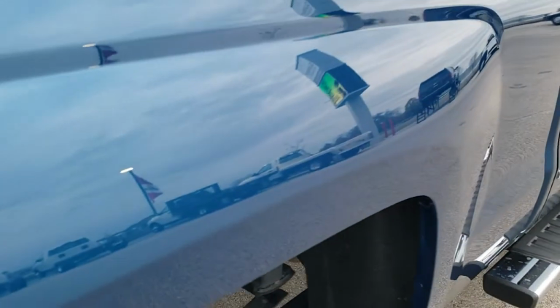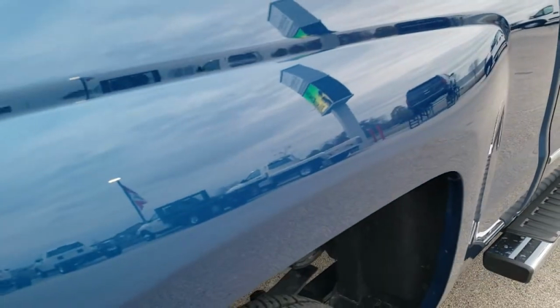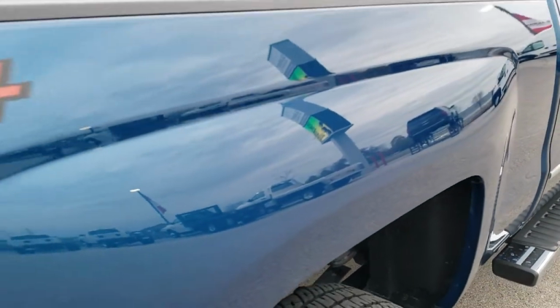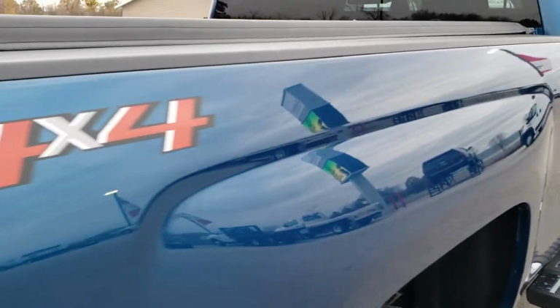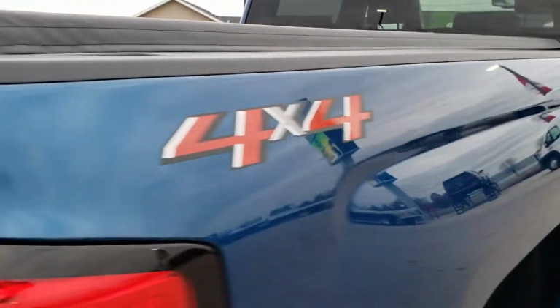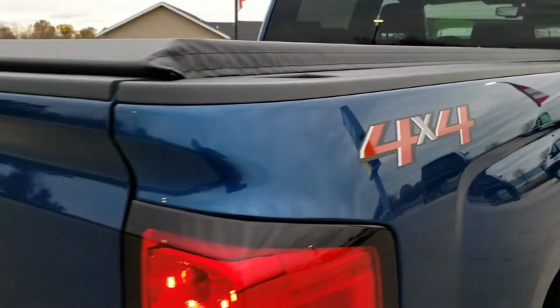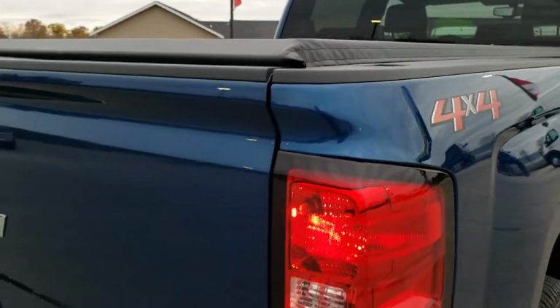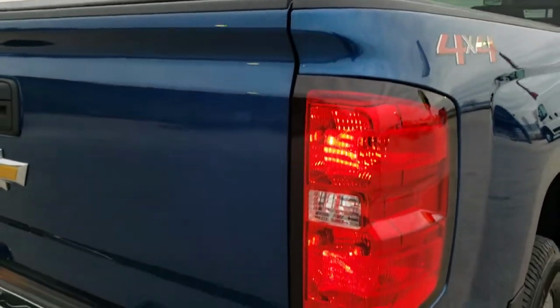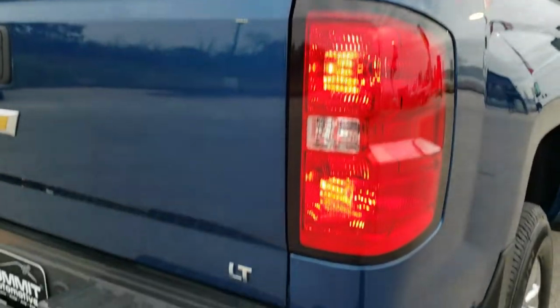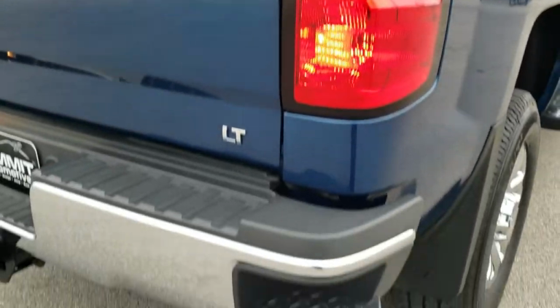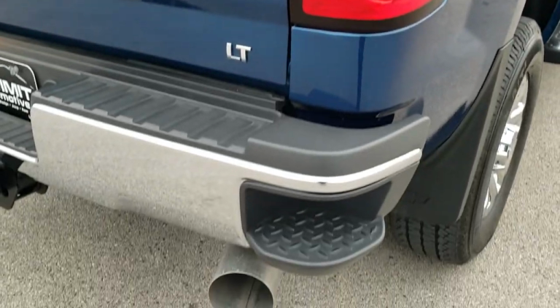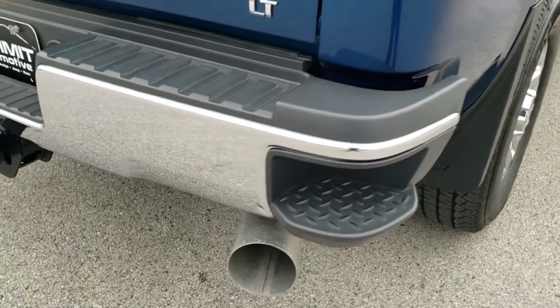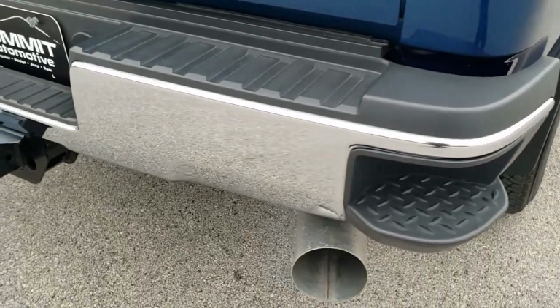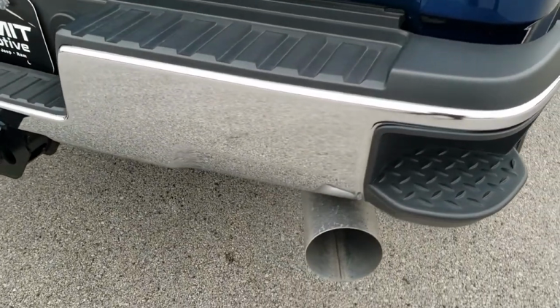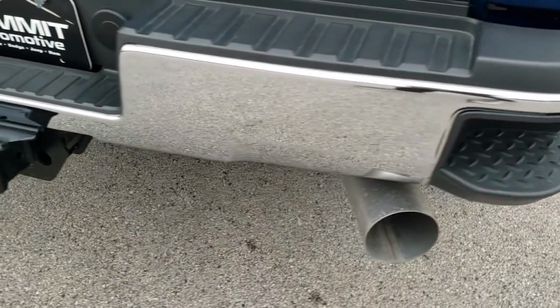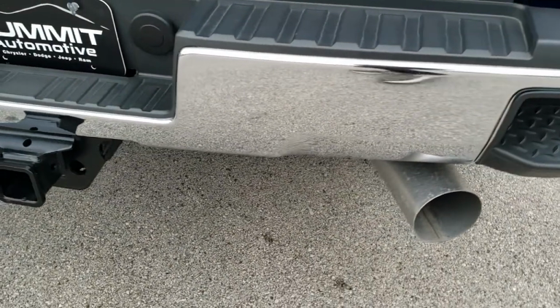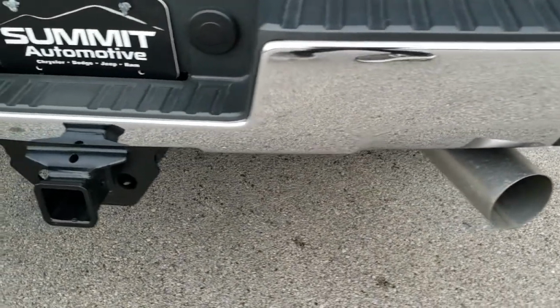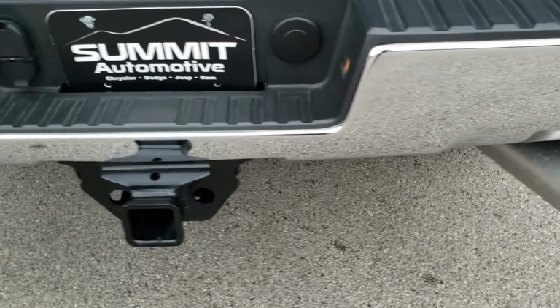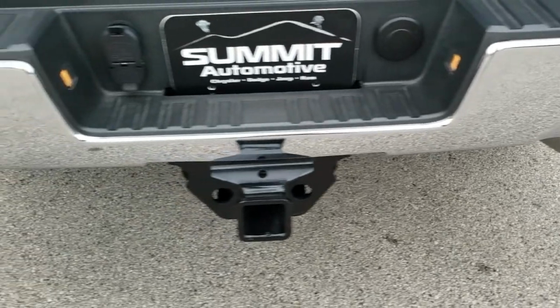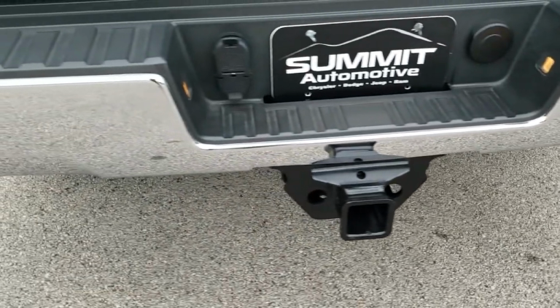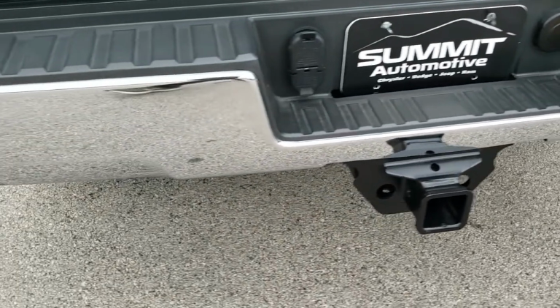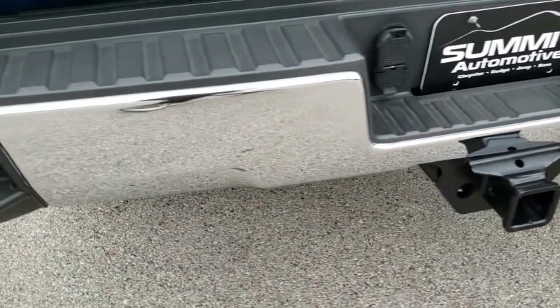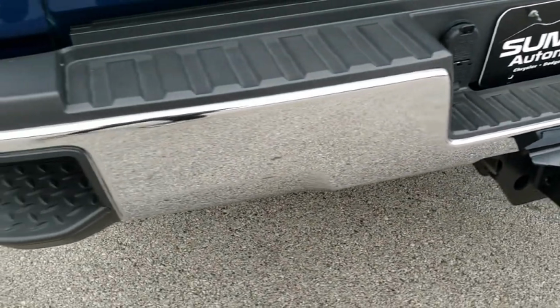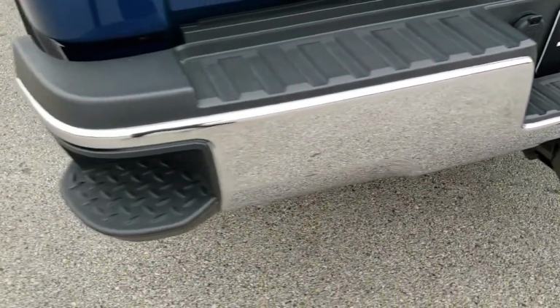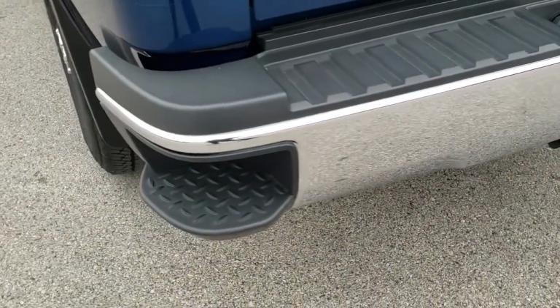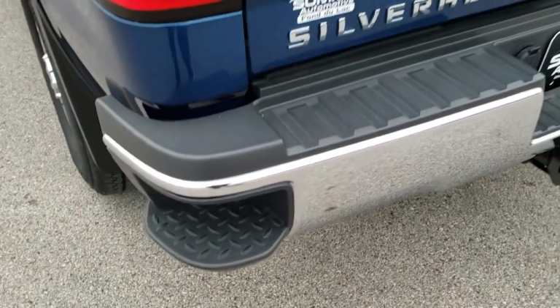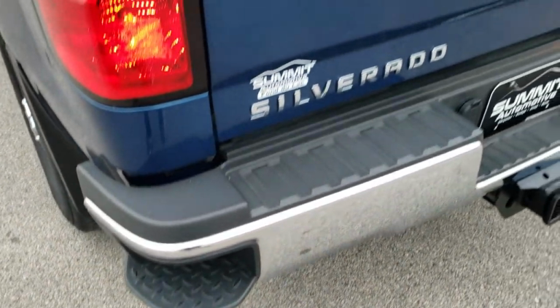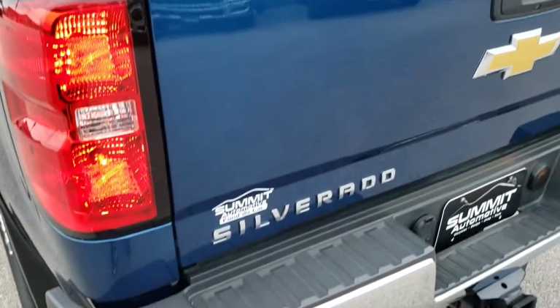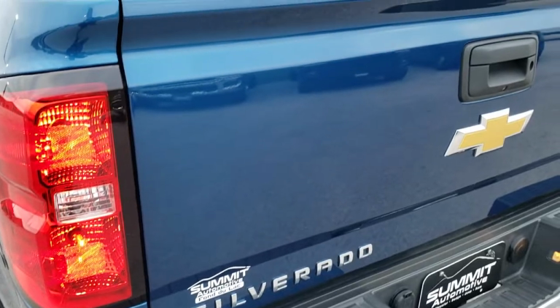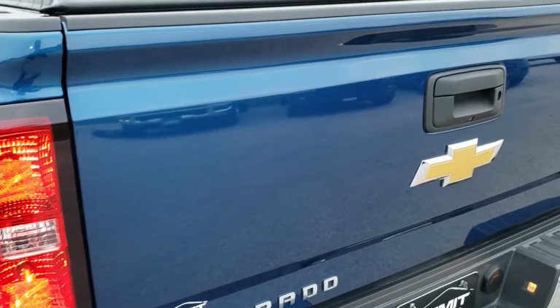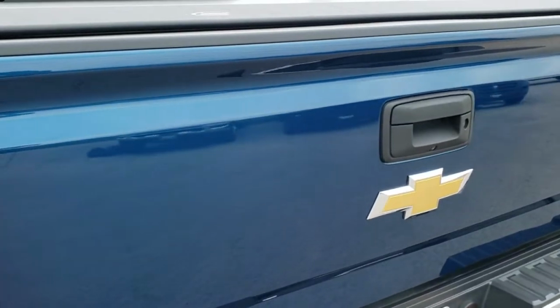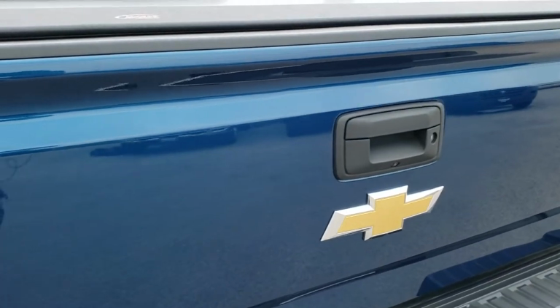Deep ocean blue metallic — GMC calls it stone blue — is a very good looking color. As we come around to the back, the rear bumper has no dents or dings on that. It has the full towing package, which includes a receiver hitch, 4-pin and 7-pin wiring.